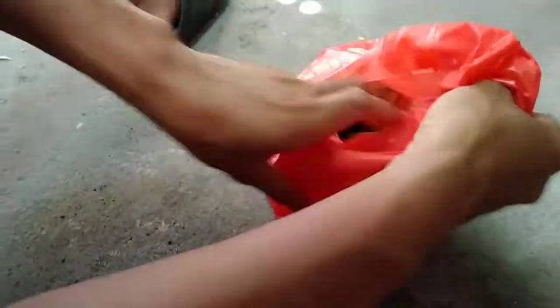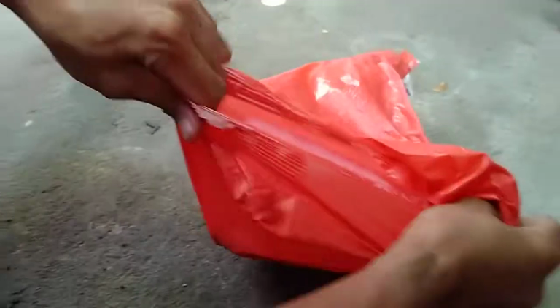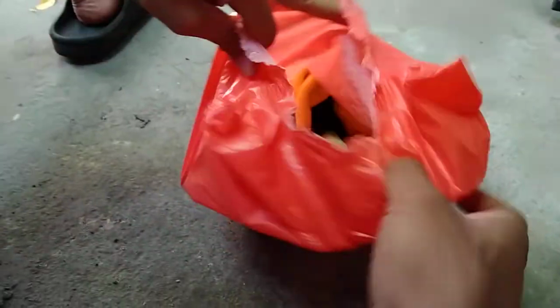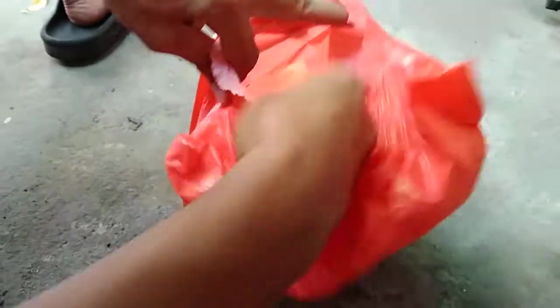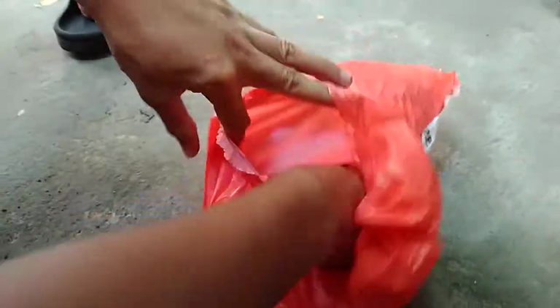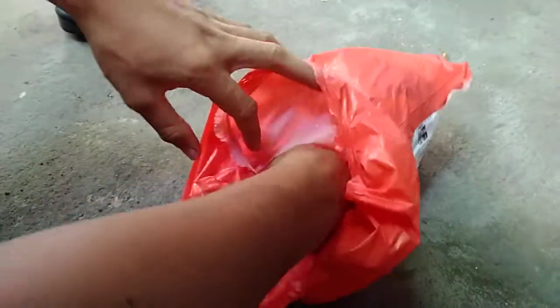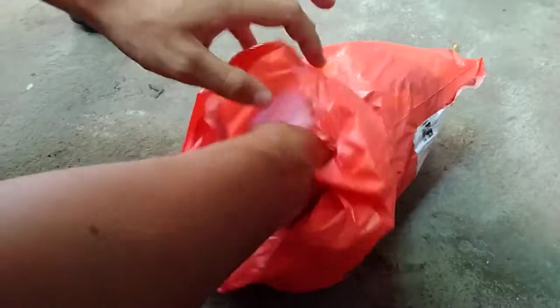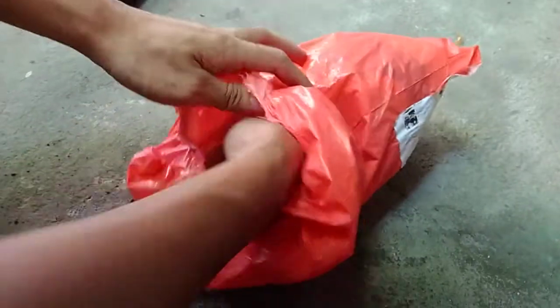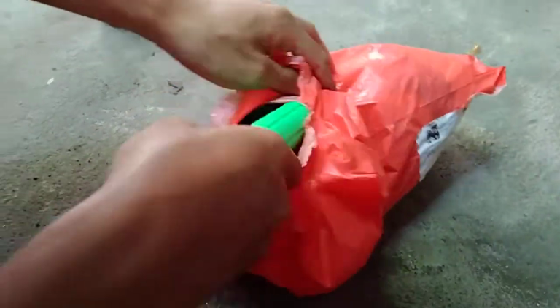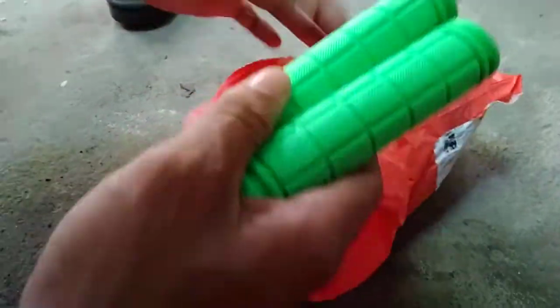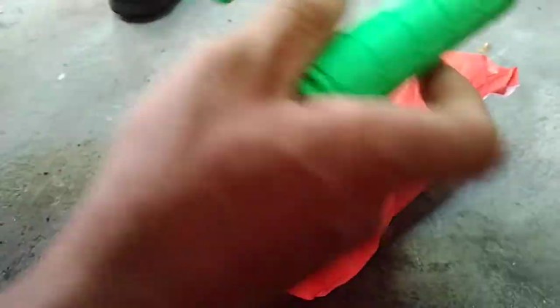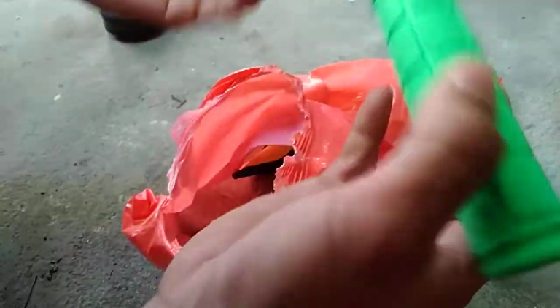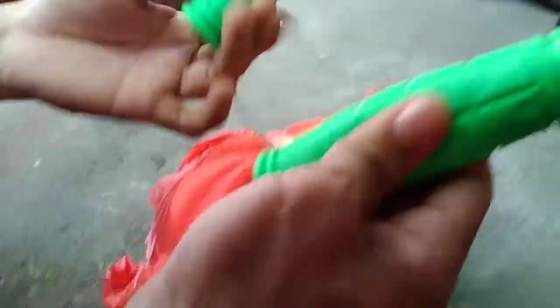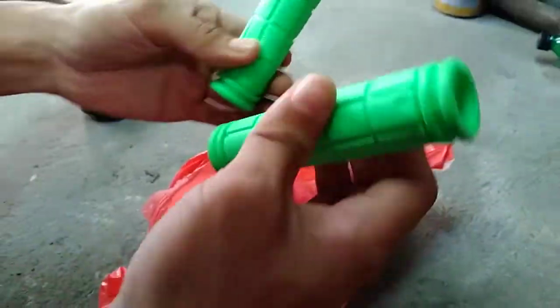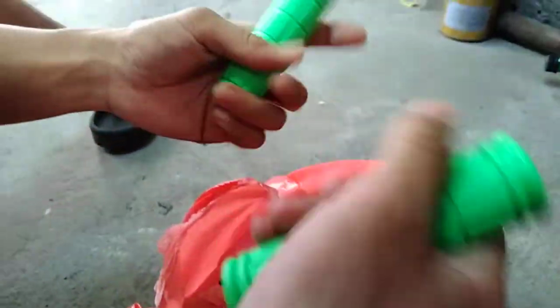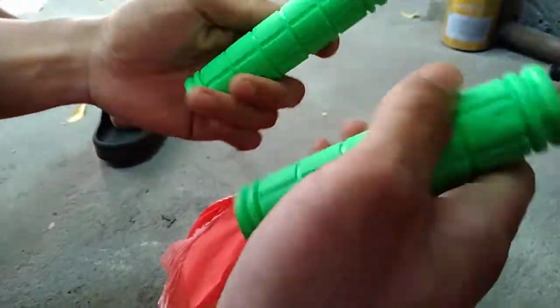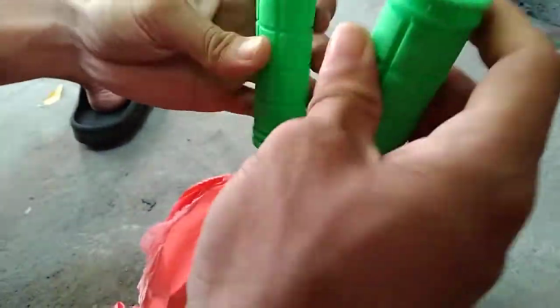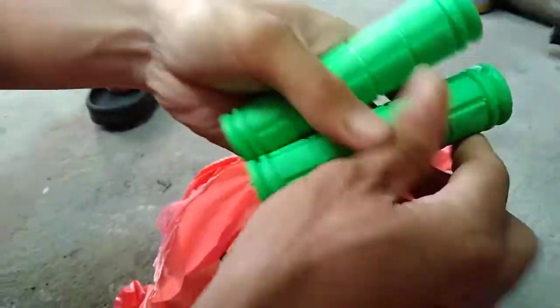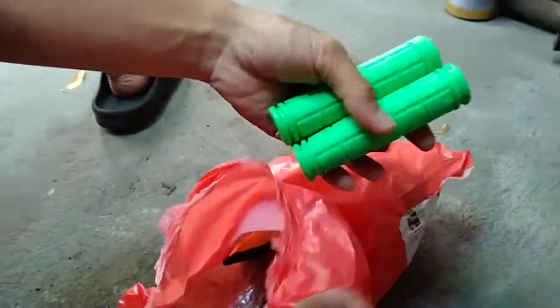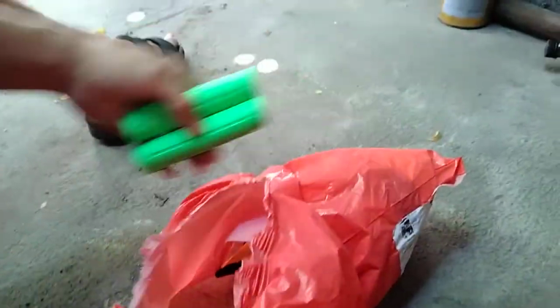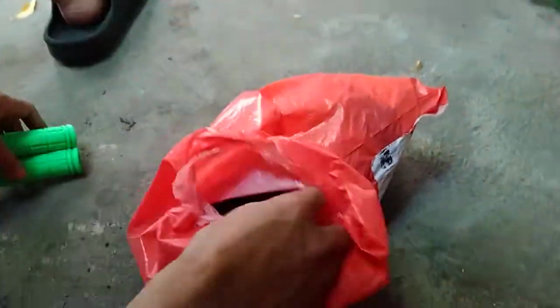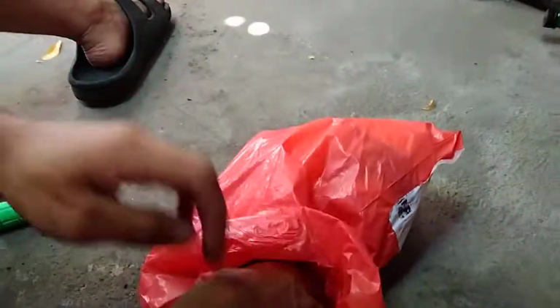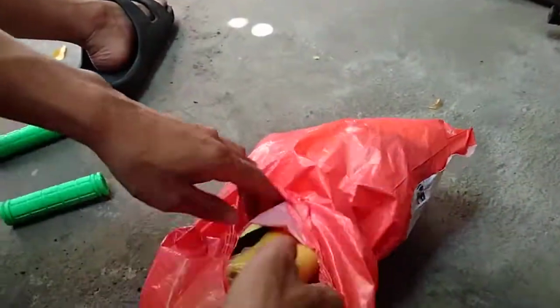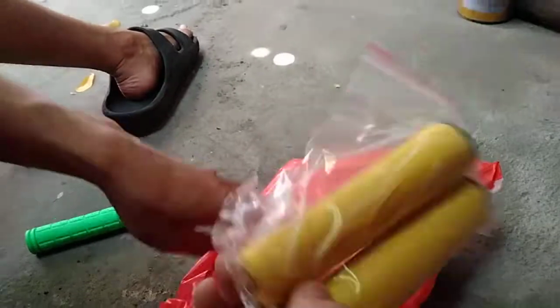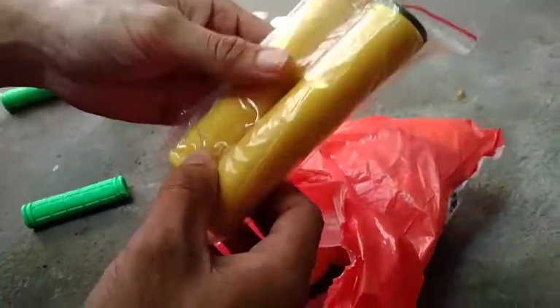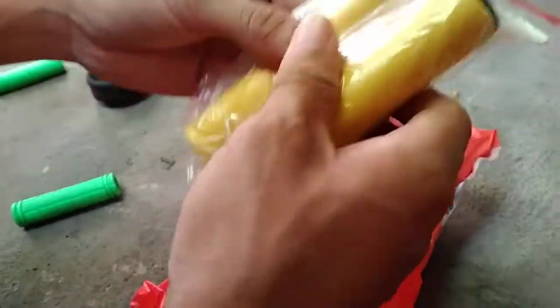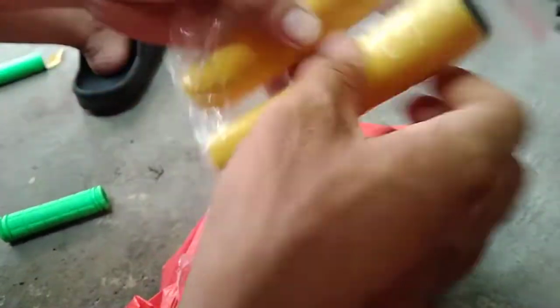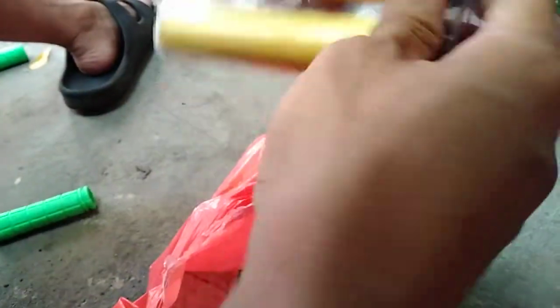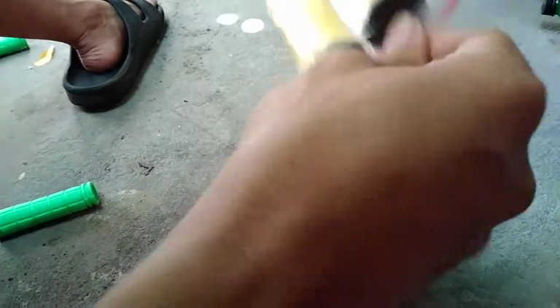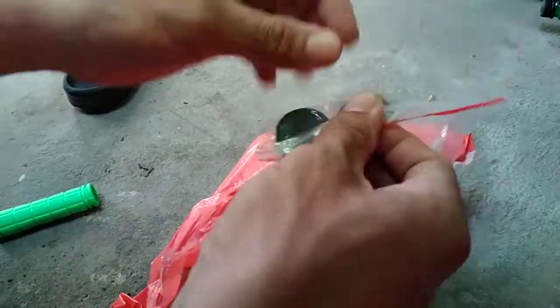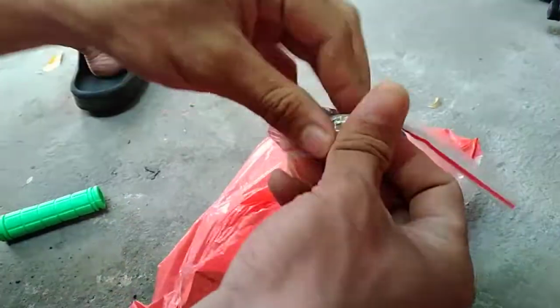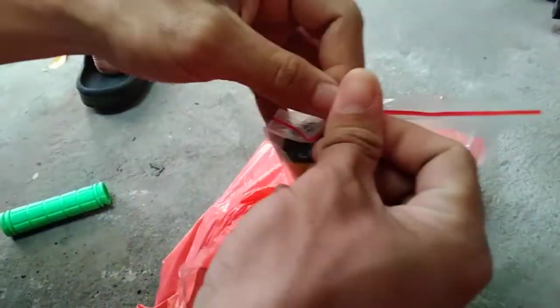Yo, look at these green grips and these silicon yellow handle grips.